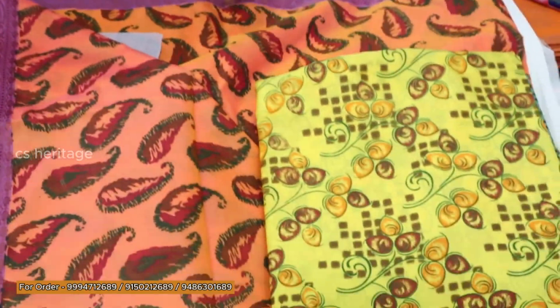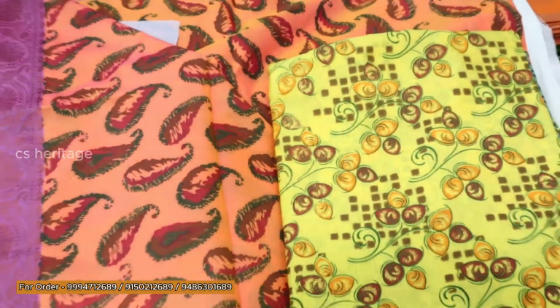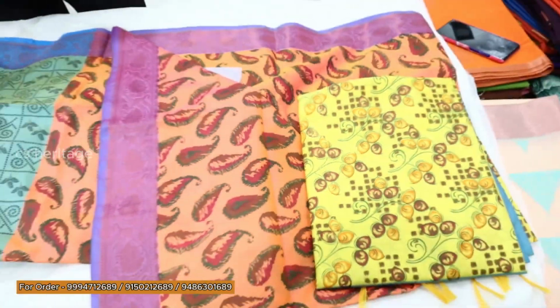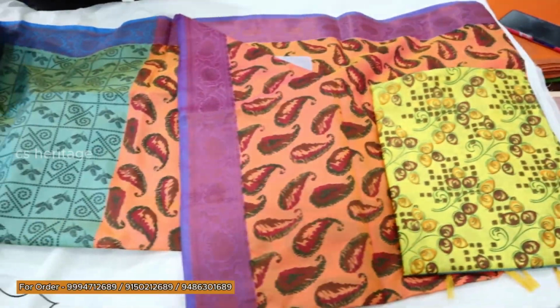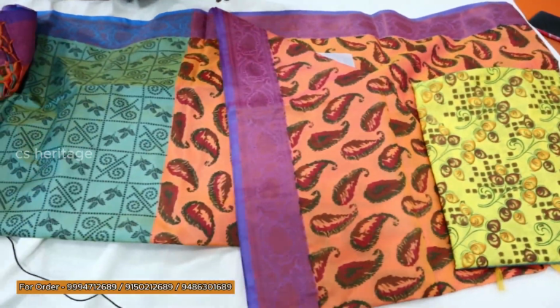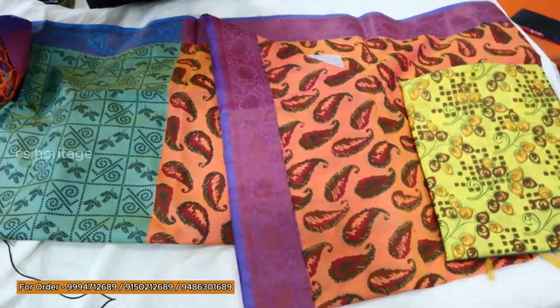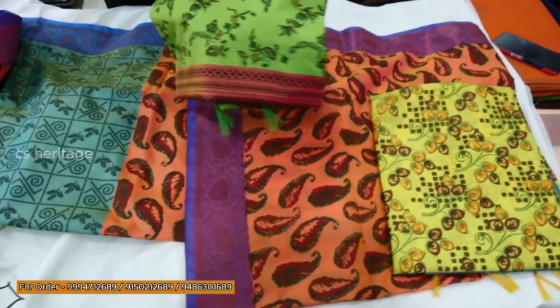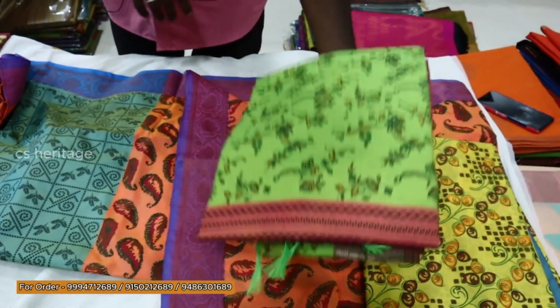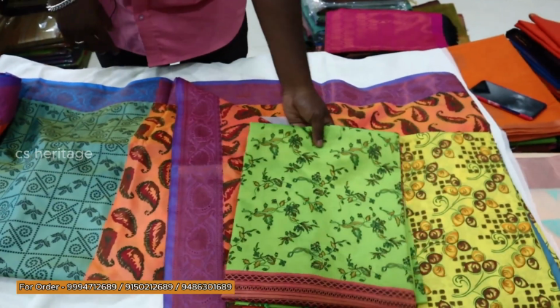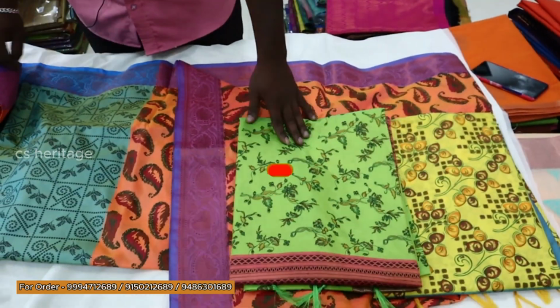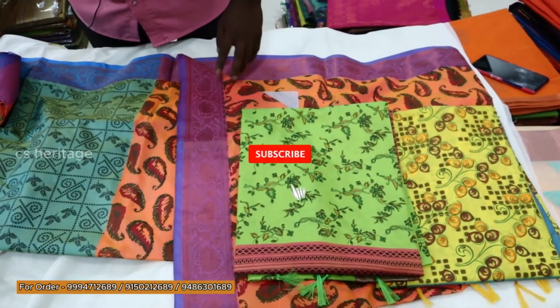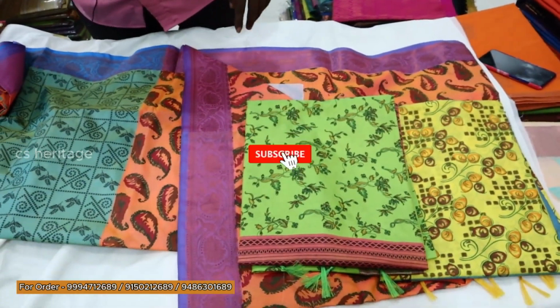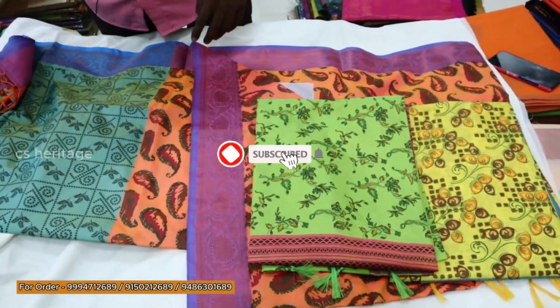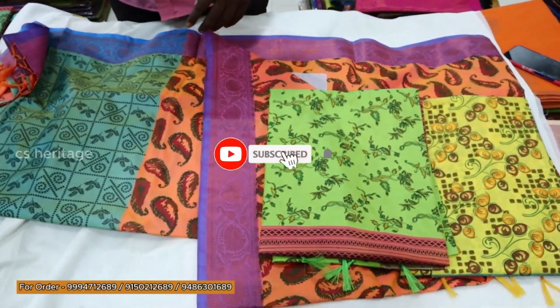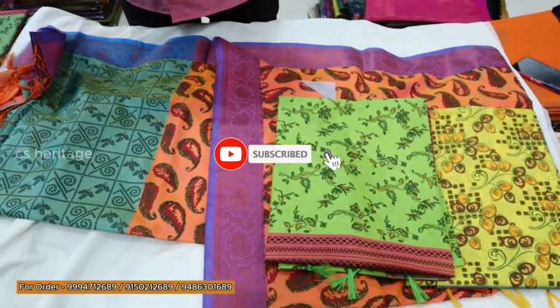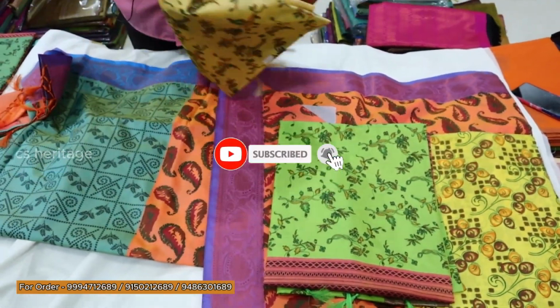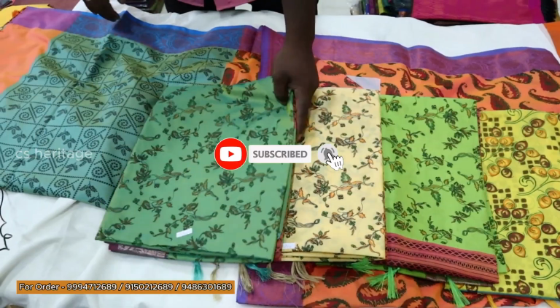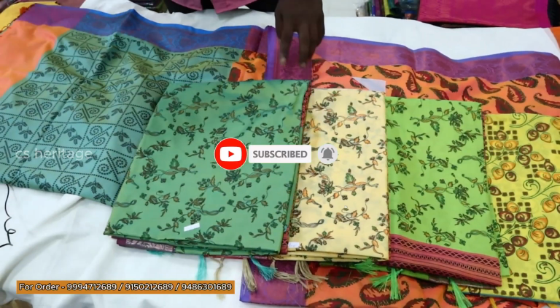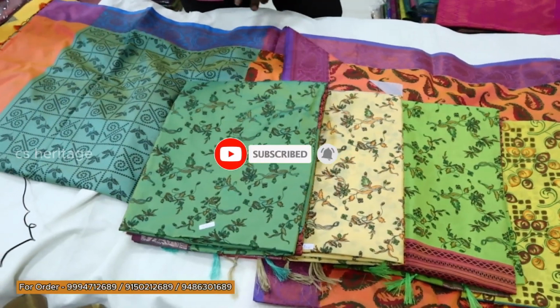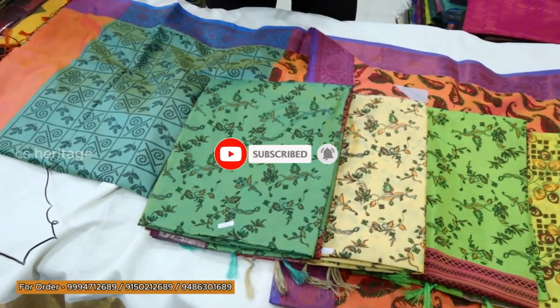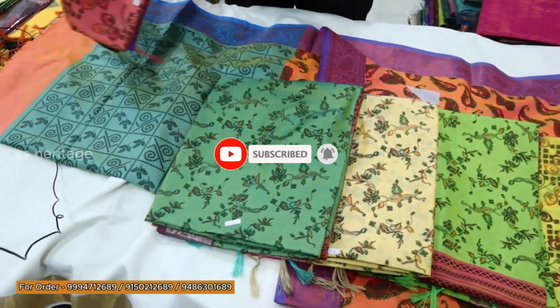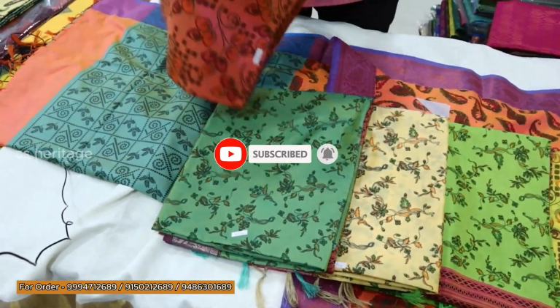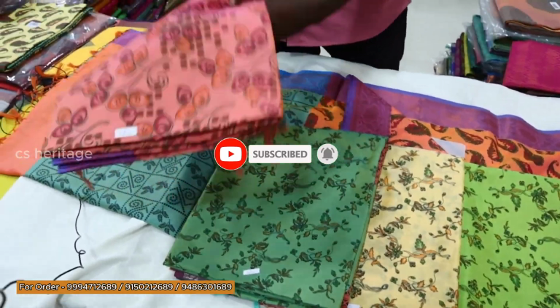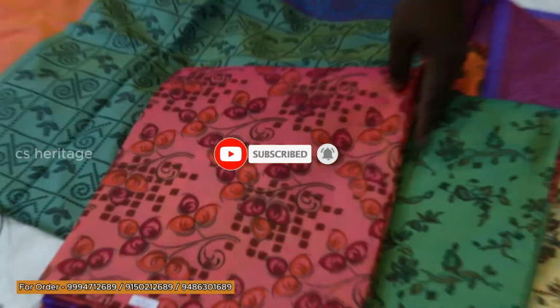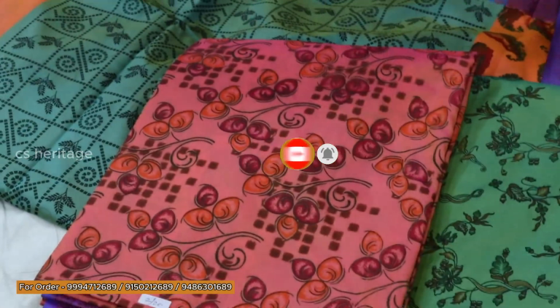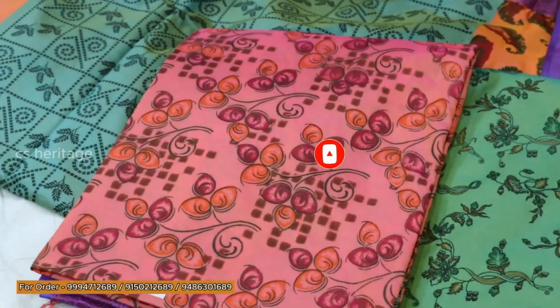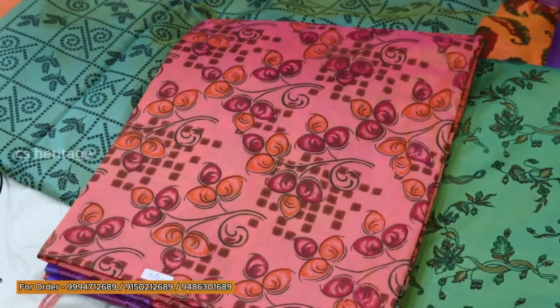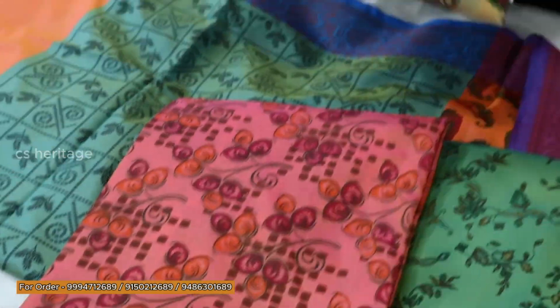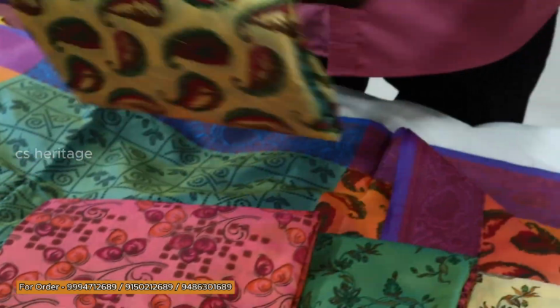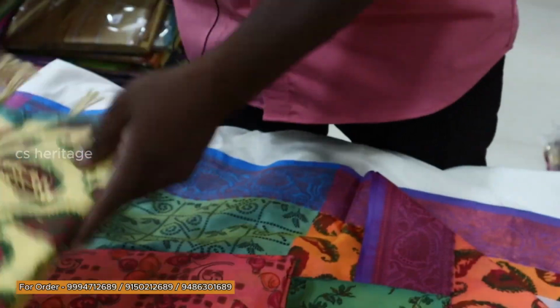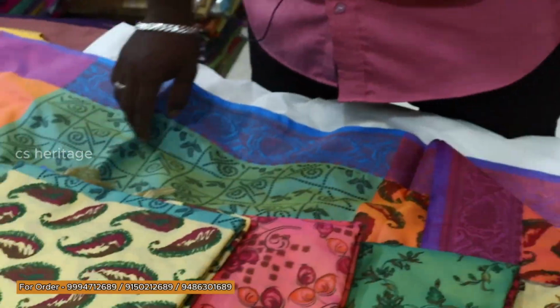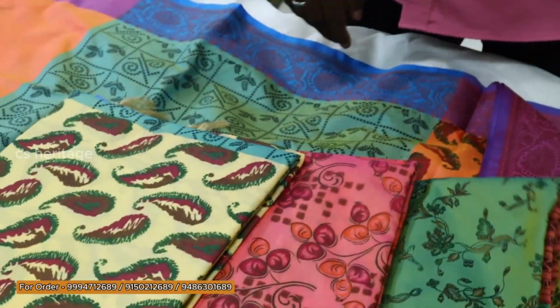Now we'll take a look at the color combination. We will have the collections here and we will have the design over piece. If you purchase this single sari, you will have the designs. You will have the same size — the same size will be open in other designs.